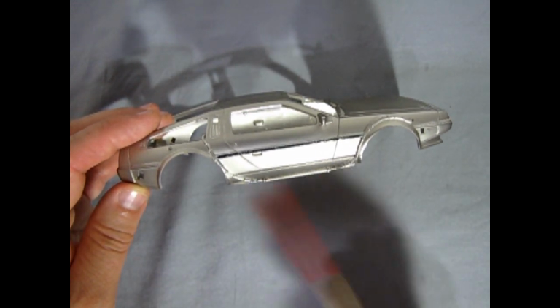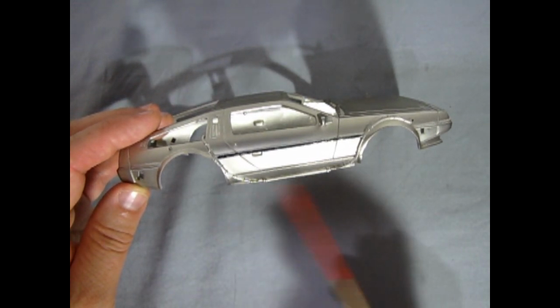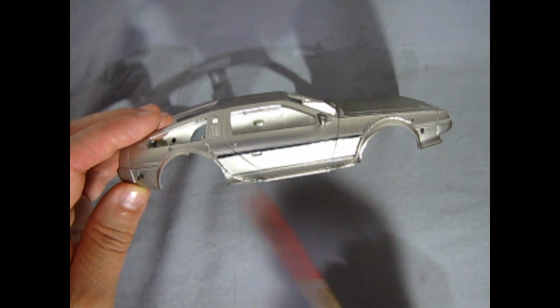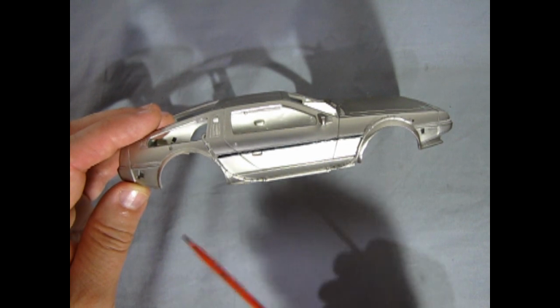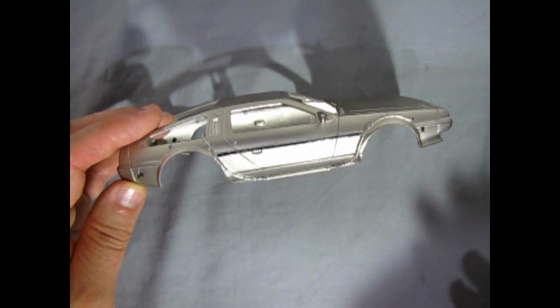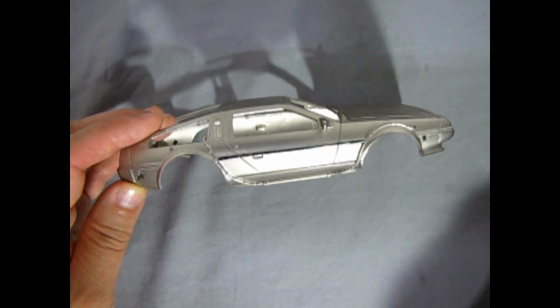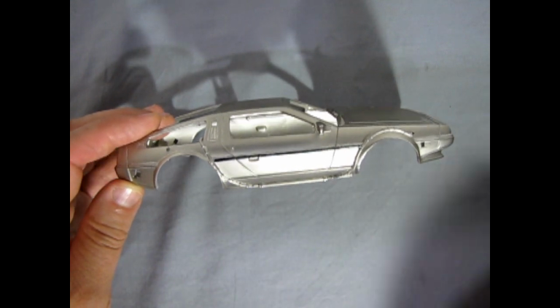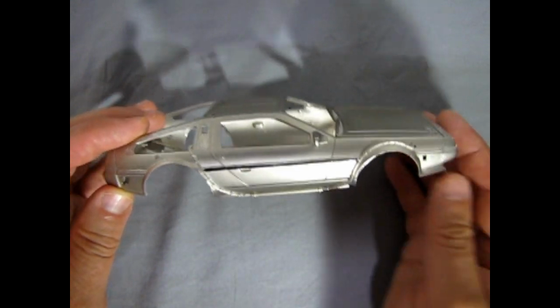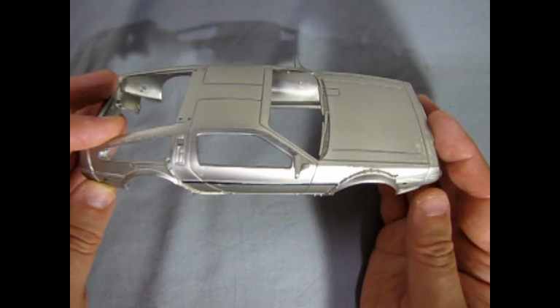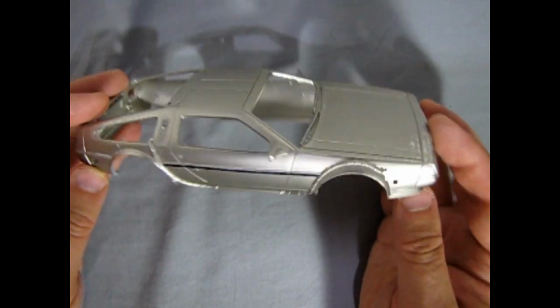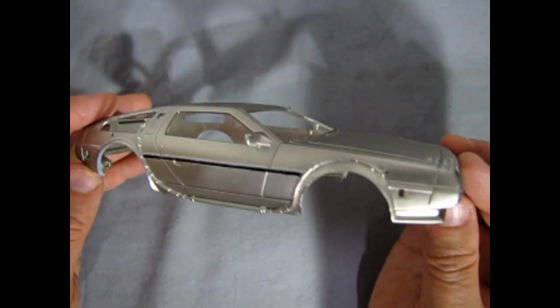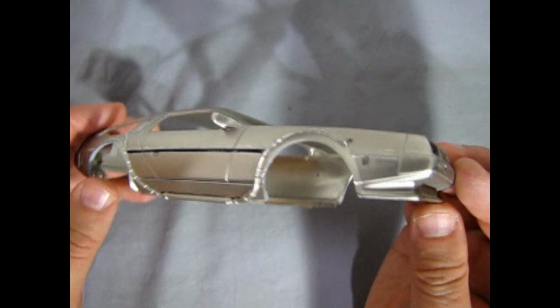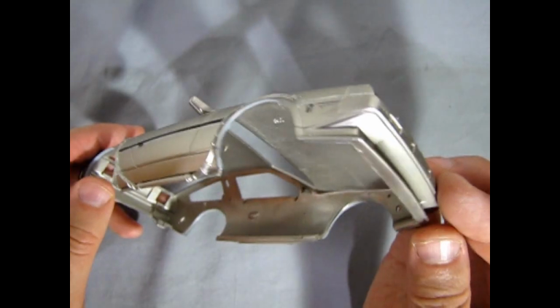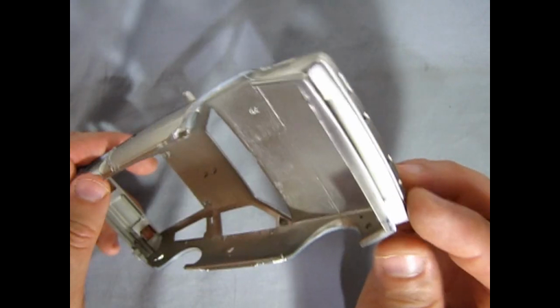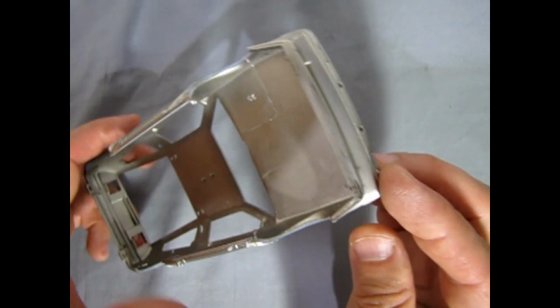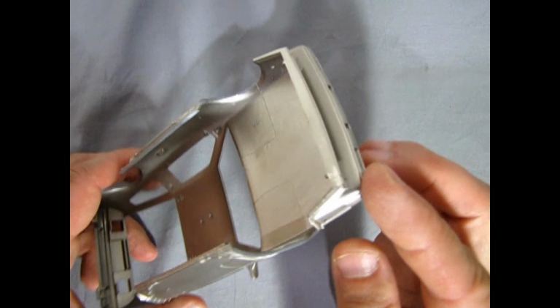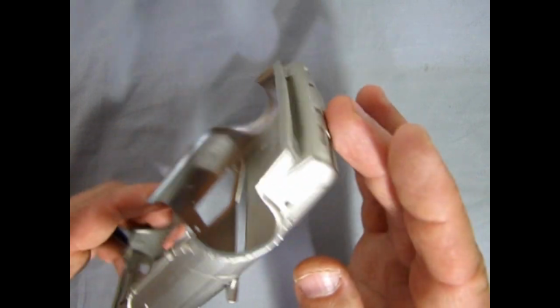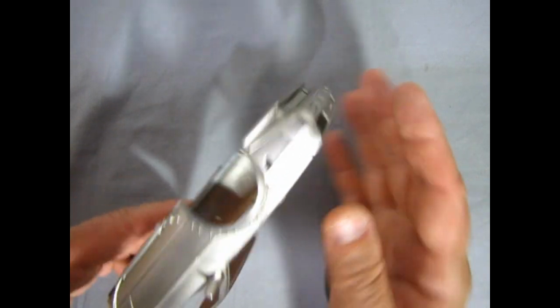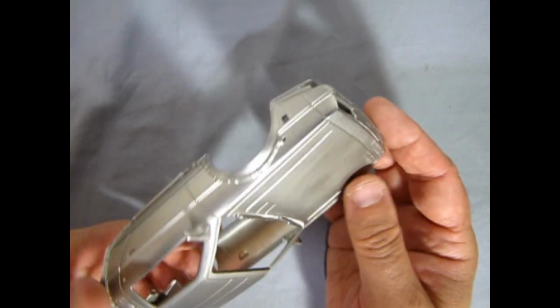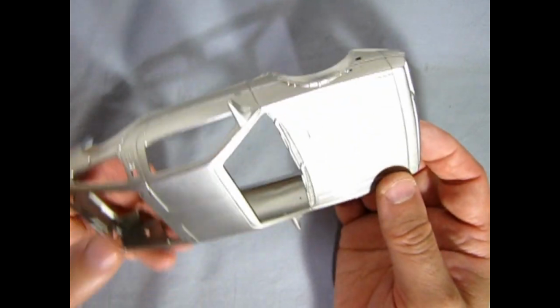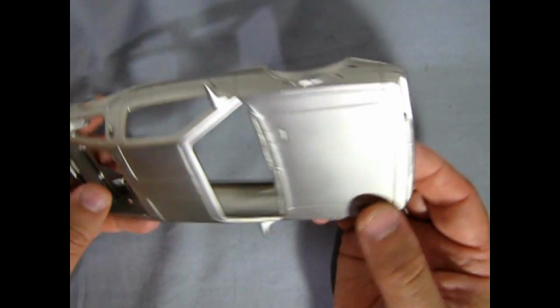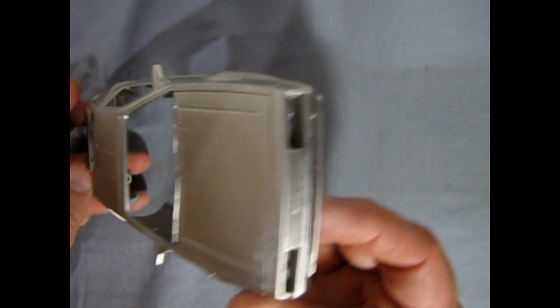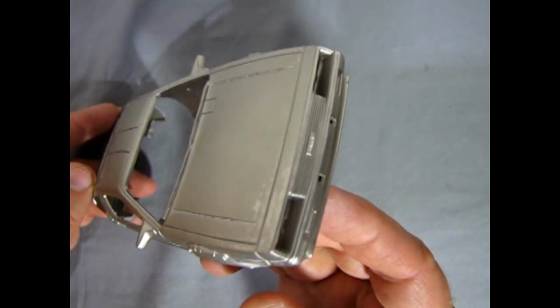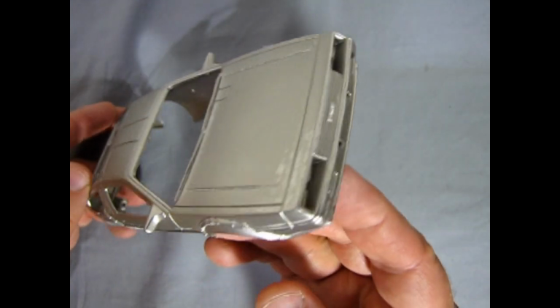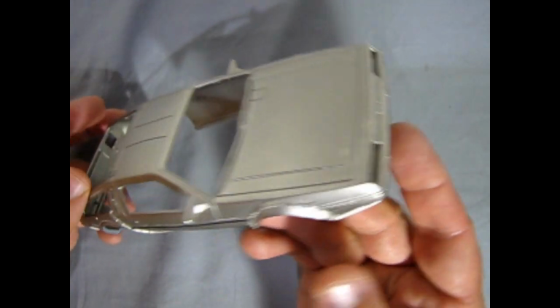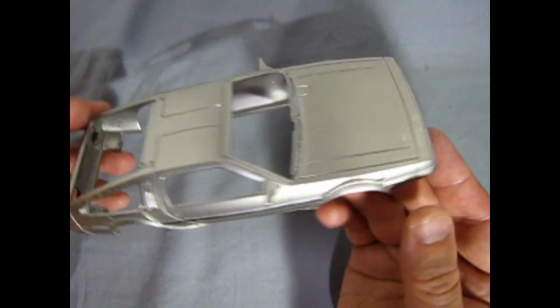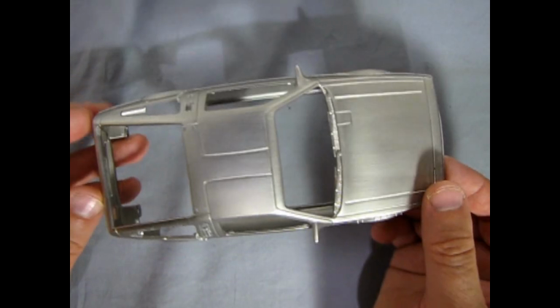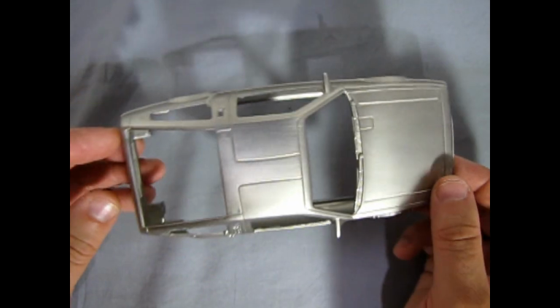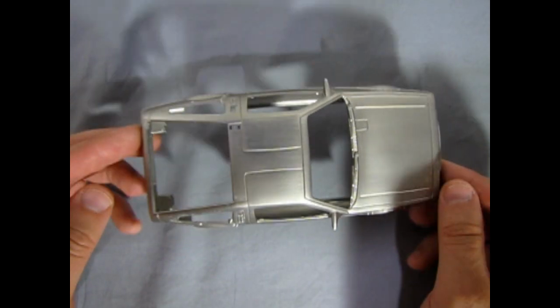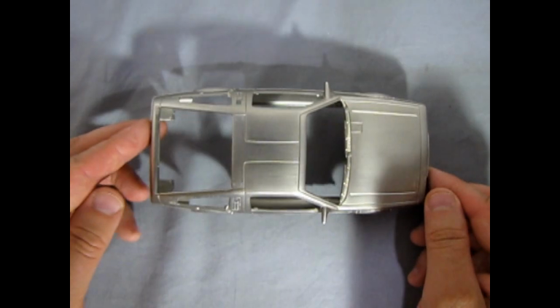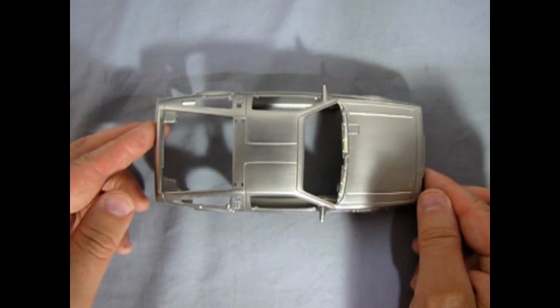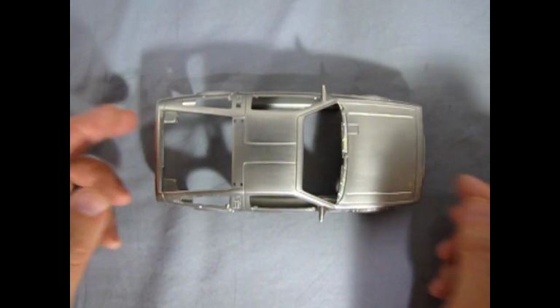I don't want that to happen, so I'm going to have to actually brush paint this DeLorean and be very, very careful as I go along.